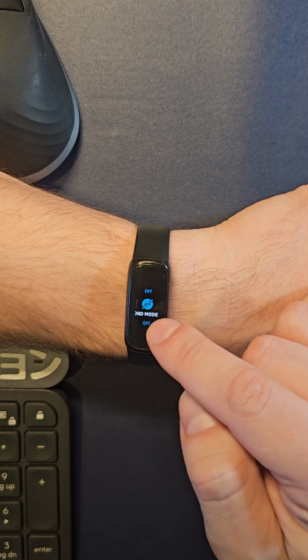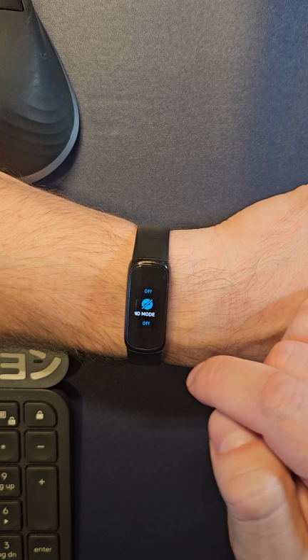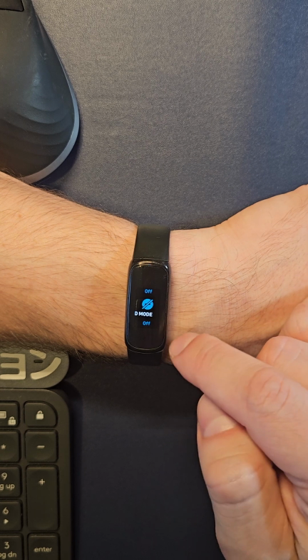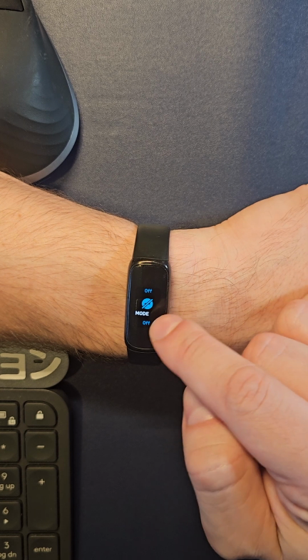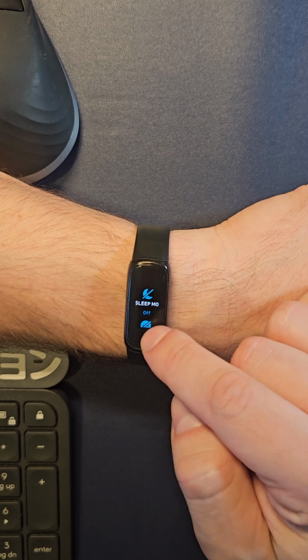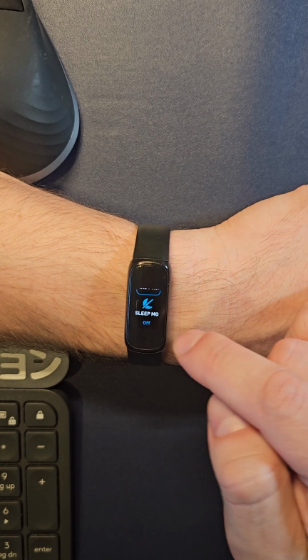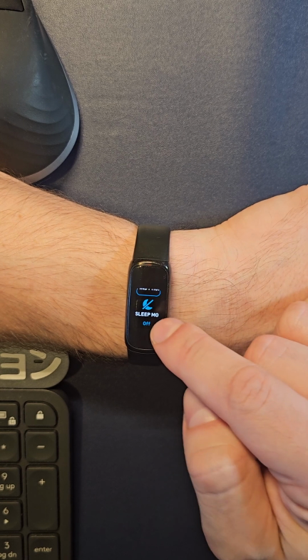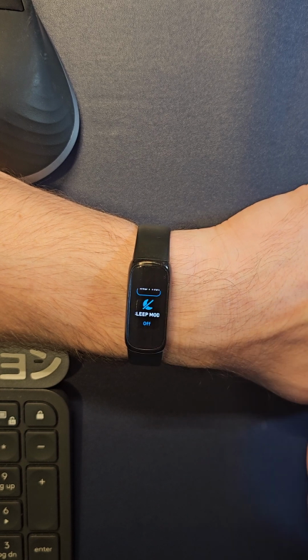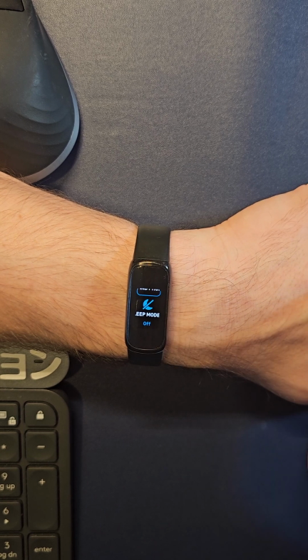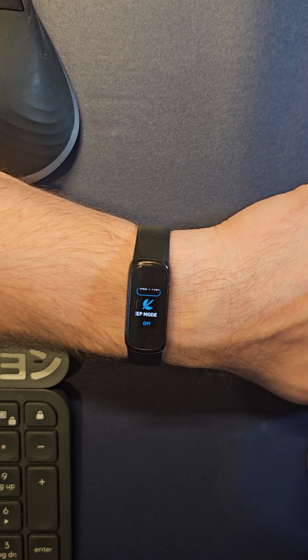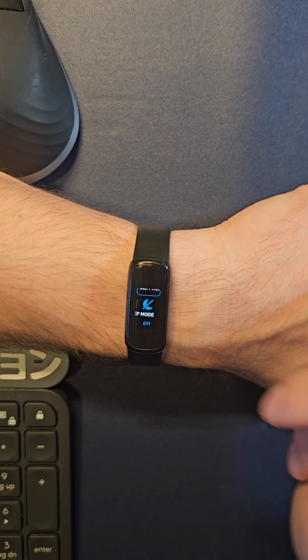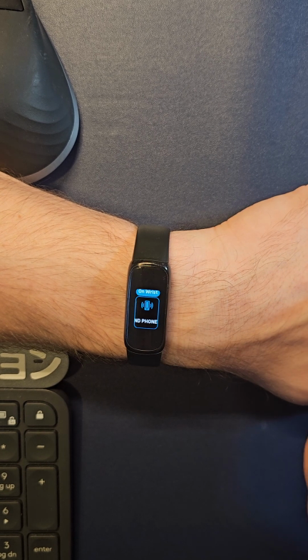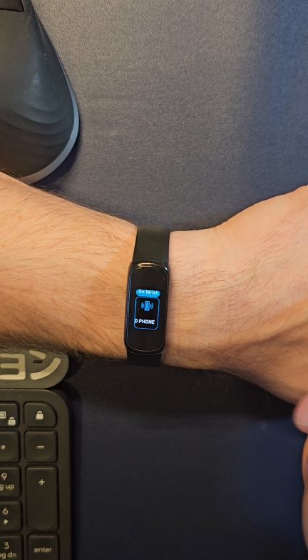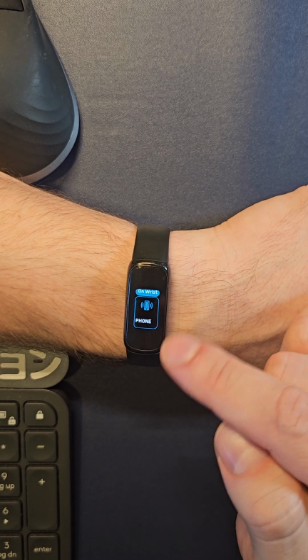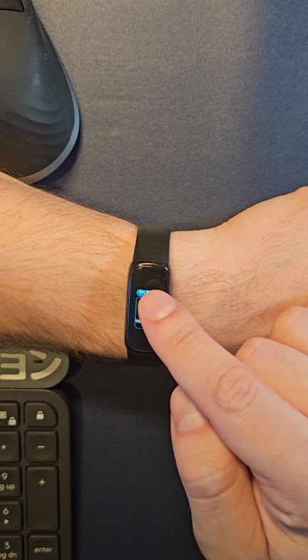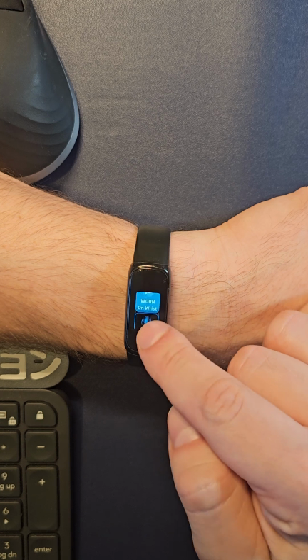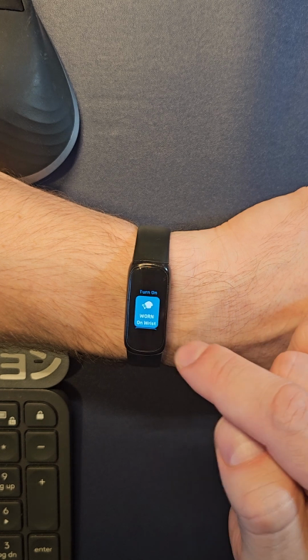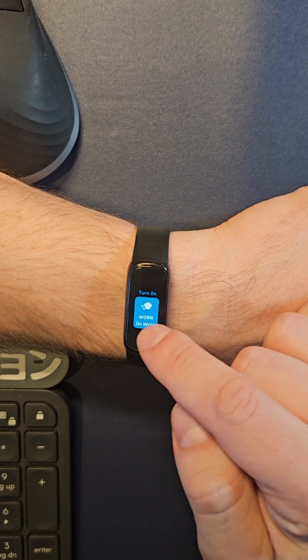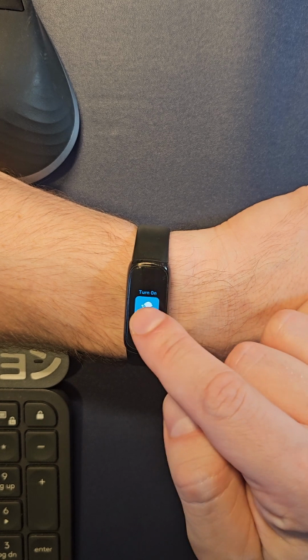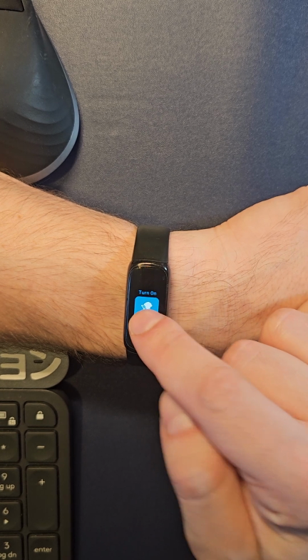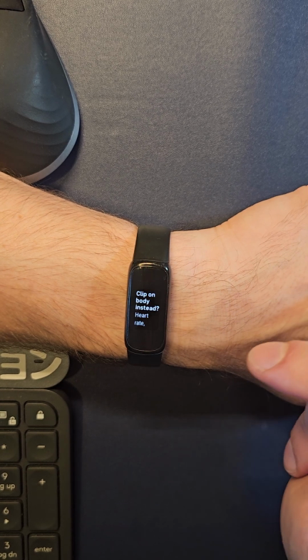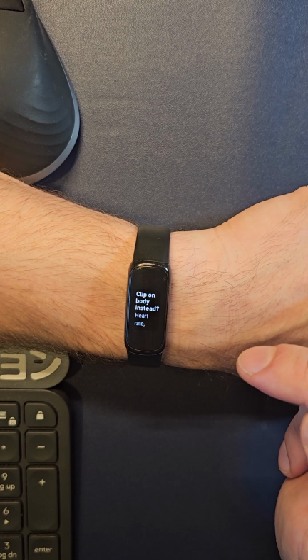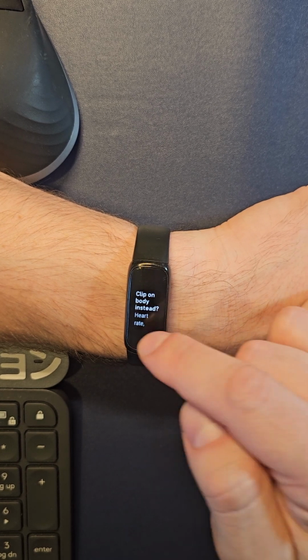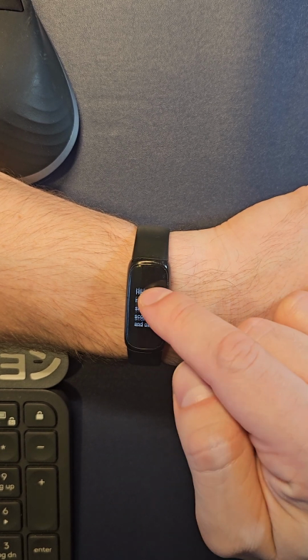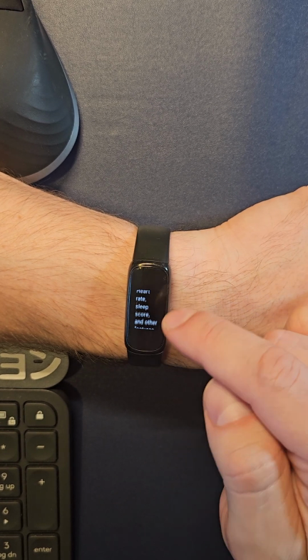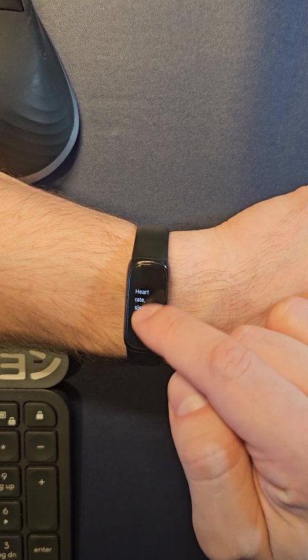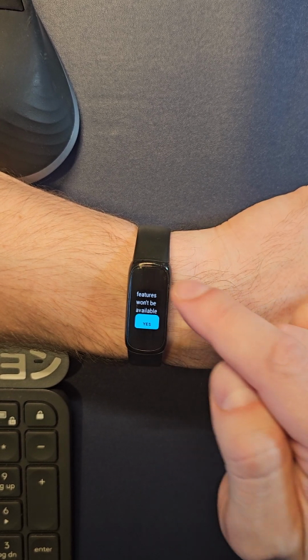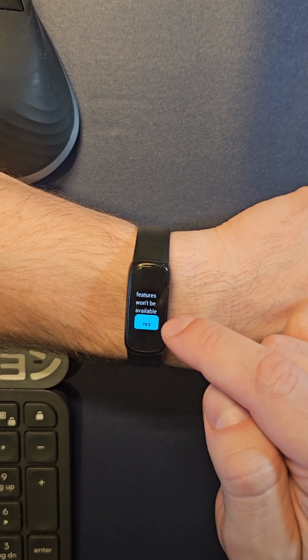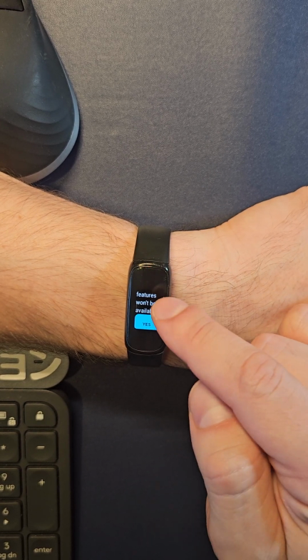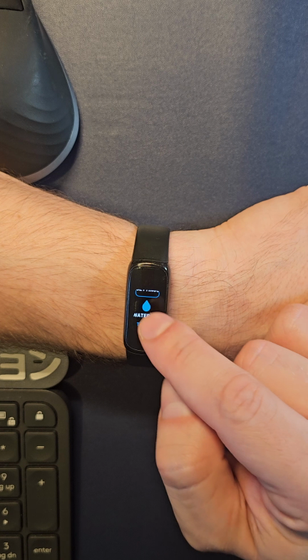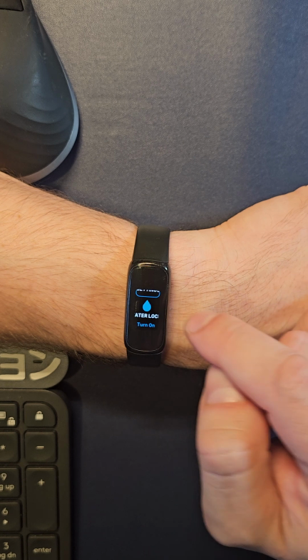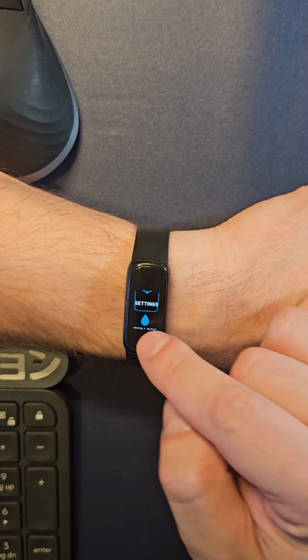Do not disturb, and then your sleep mode, find phone — which will ping your phone — or on wrist, you can change it to clip on body. And then your water lock.